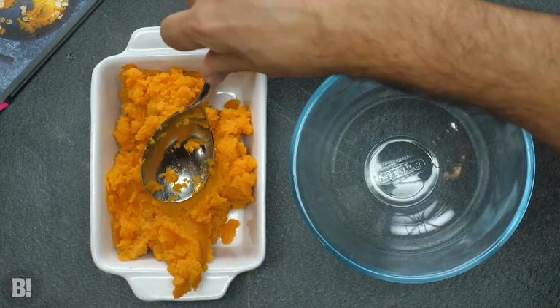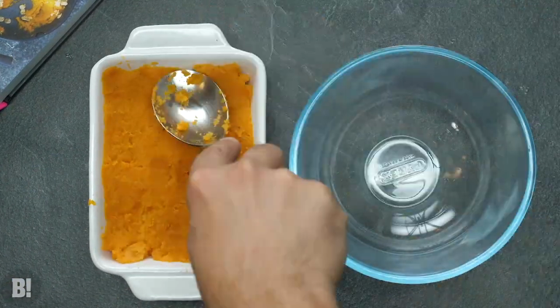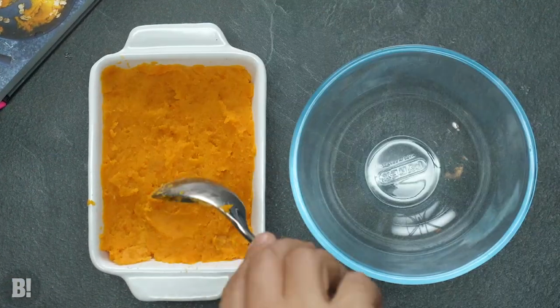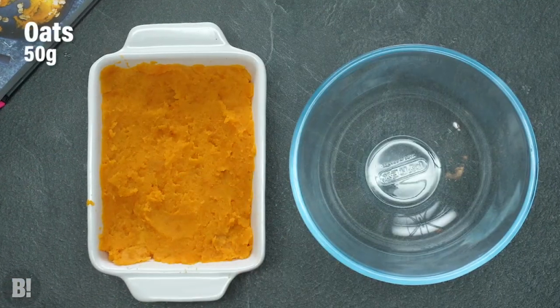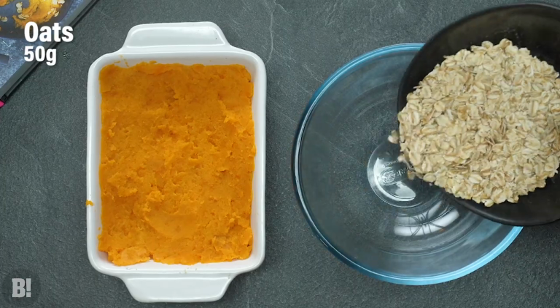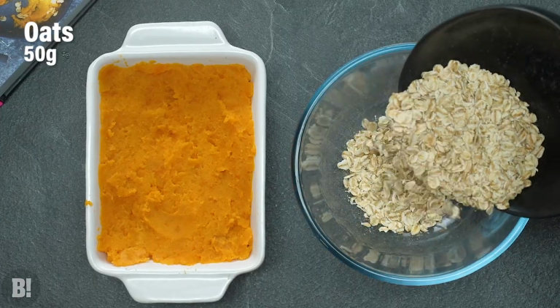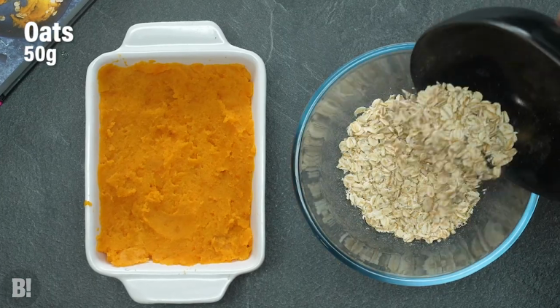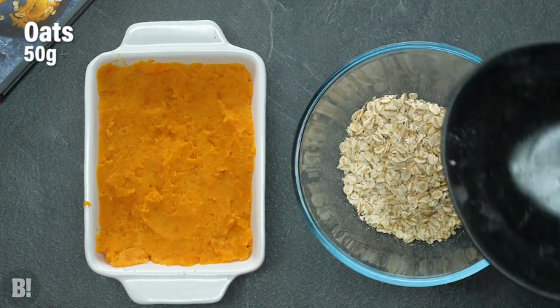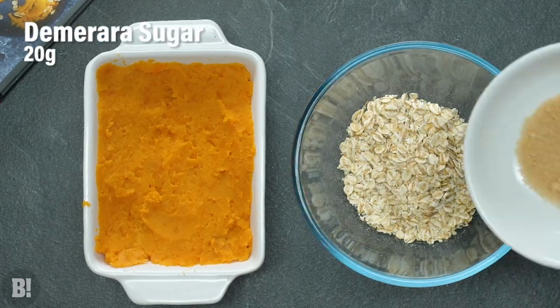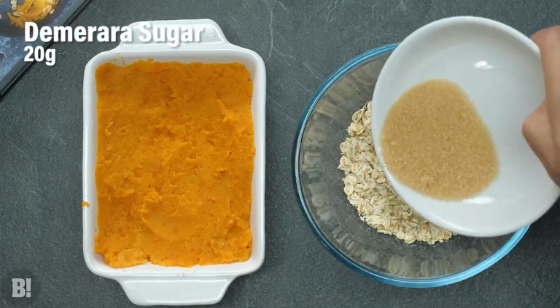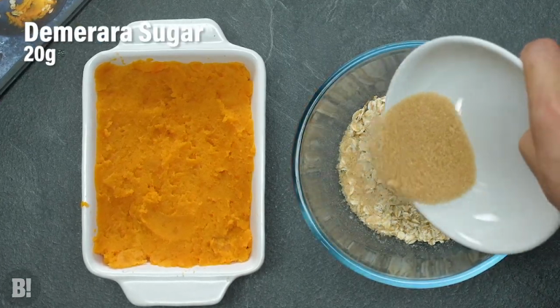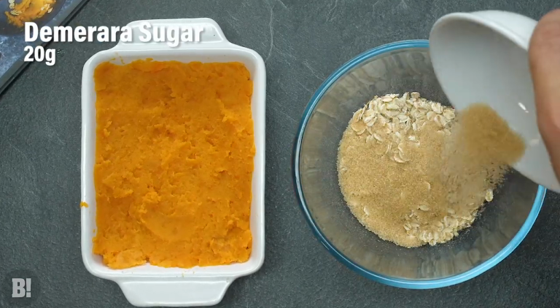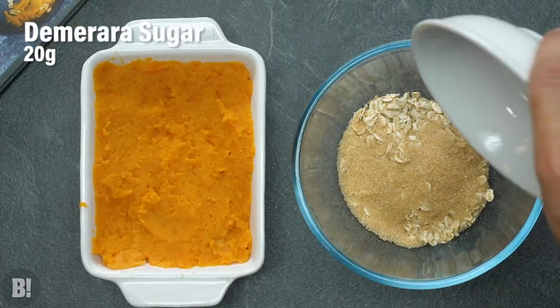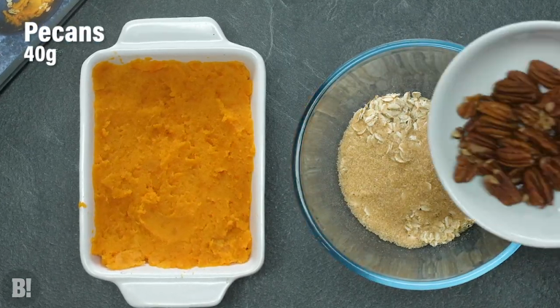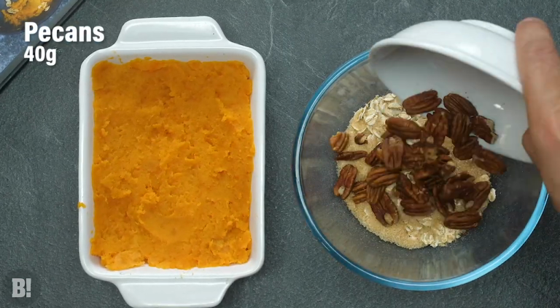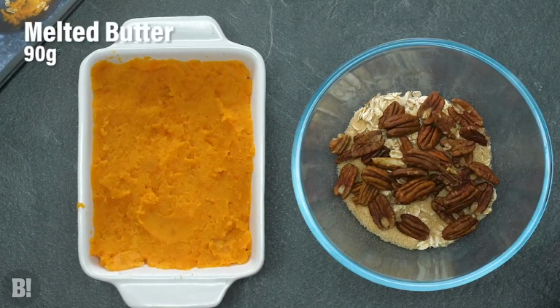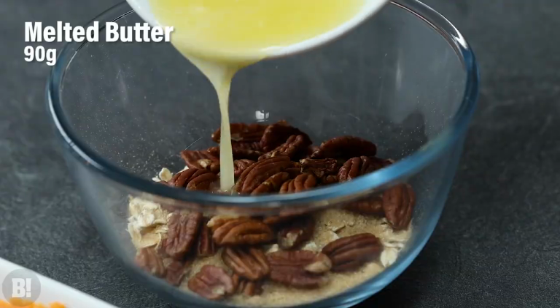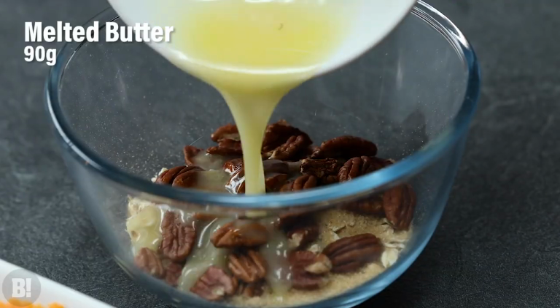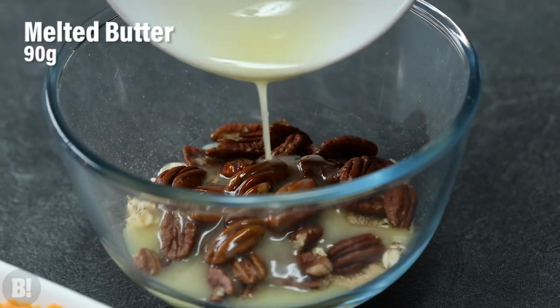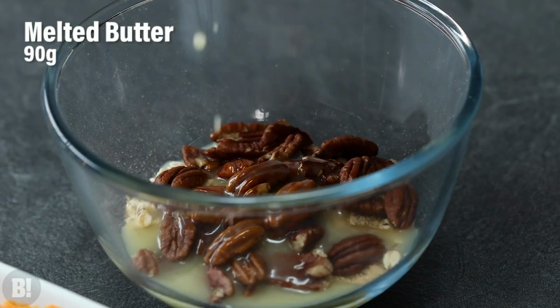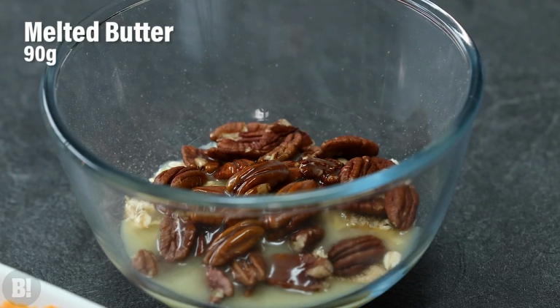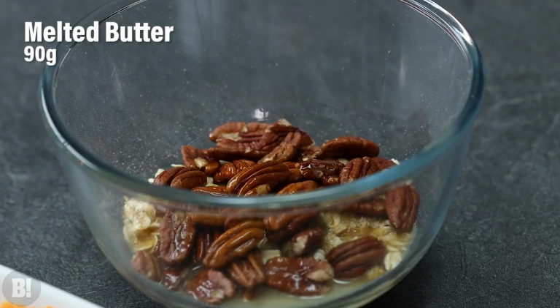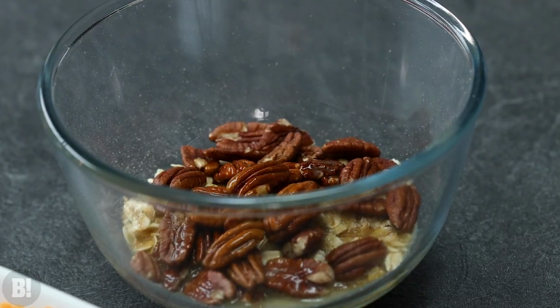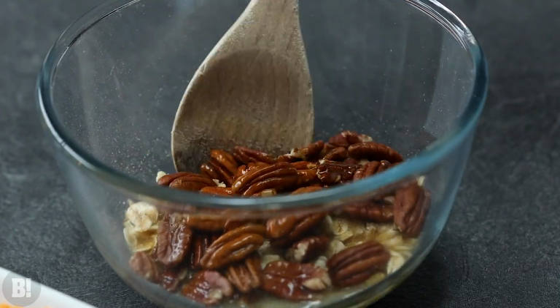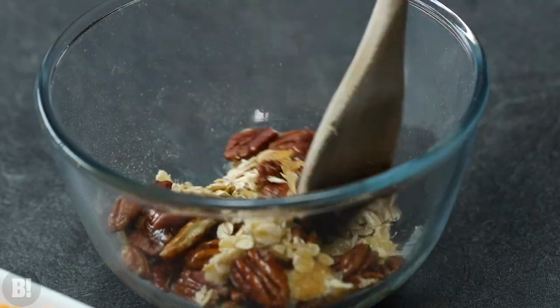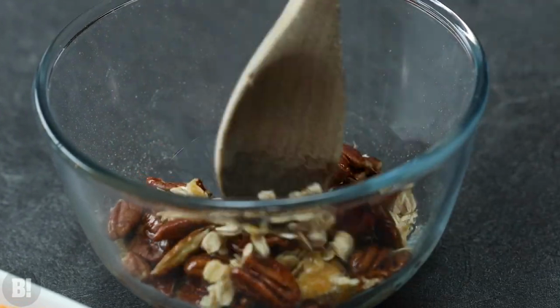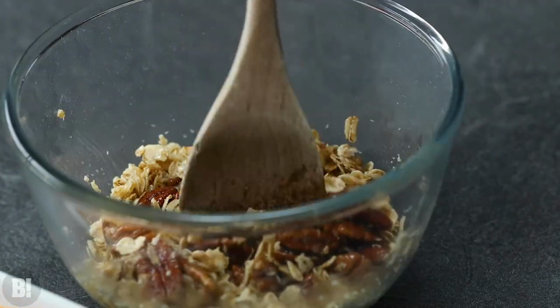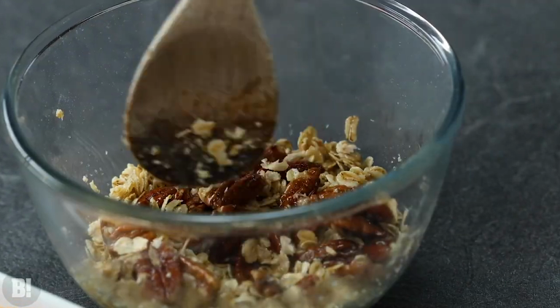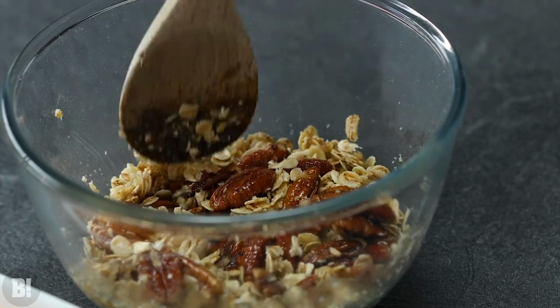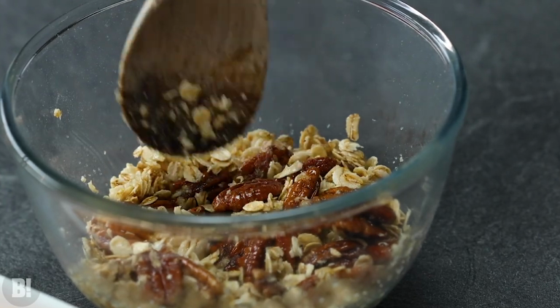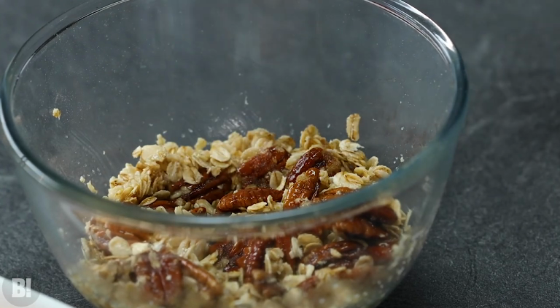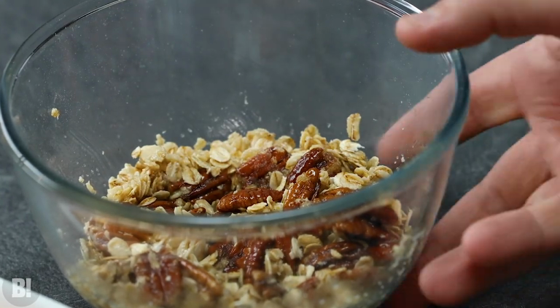Place into a baking dish and then get on with the topping. The topping is super easy and quick — we're going to use oats, sugar and pecans mixed together with some melted butter, all stirred and then used to top that pie. Pop that in the oven next to the root veg and get on with the next thing.